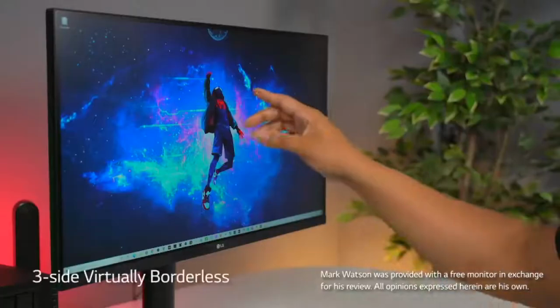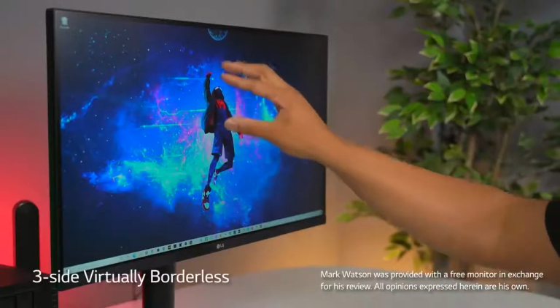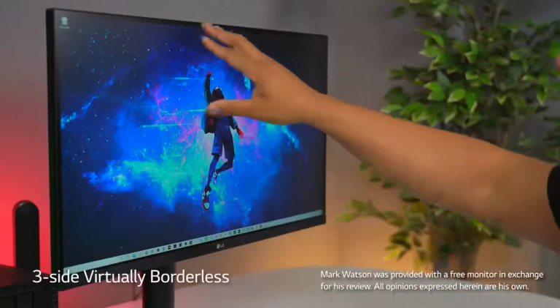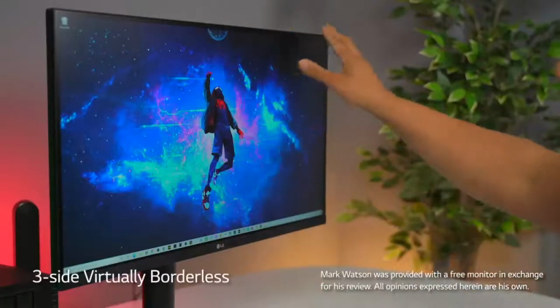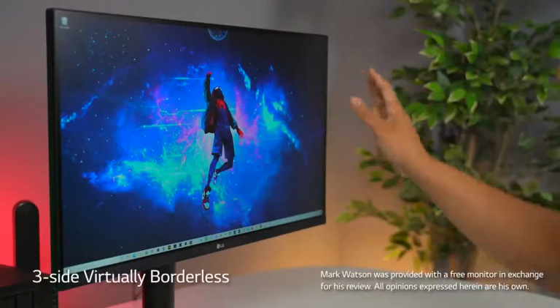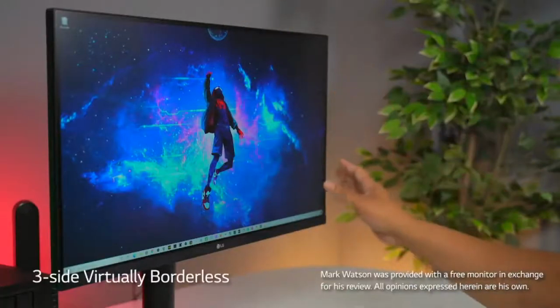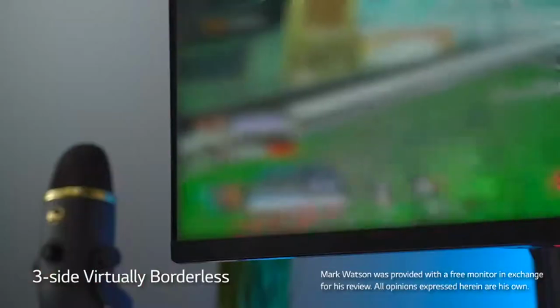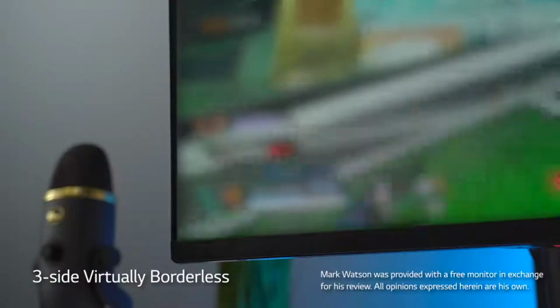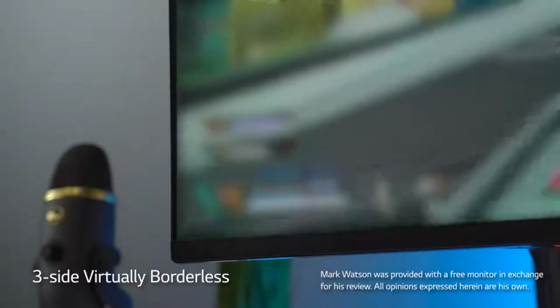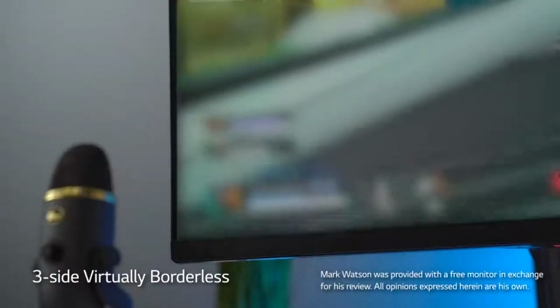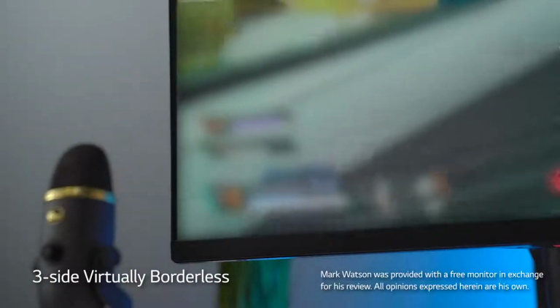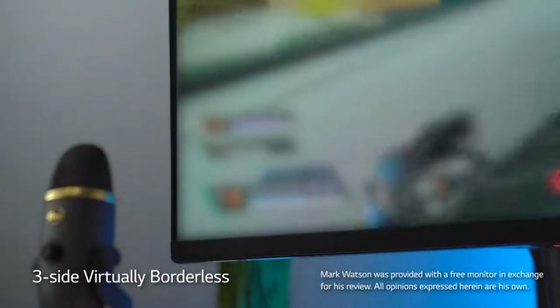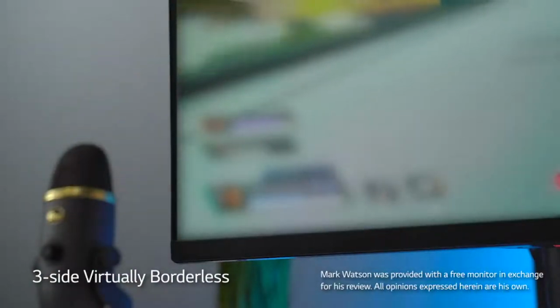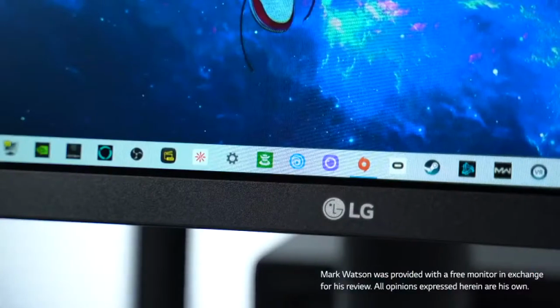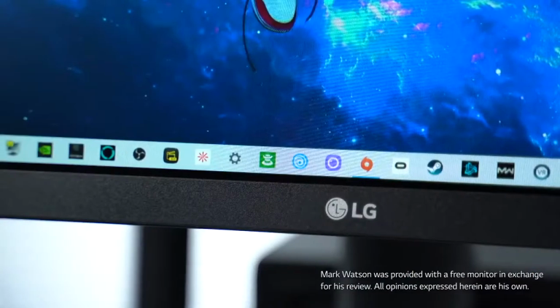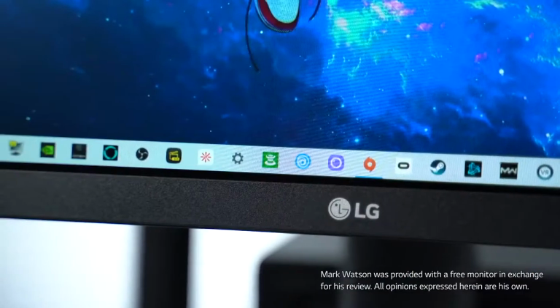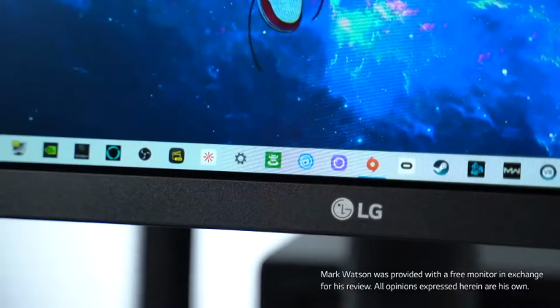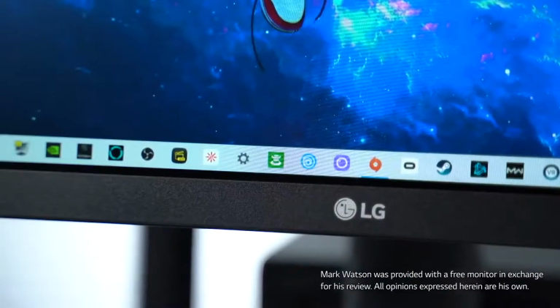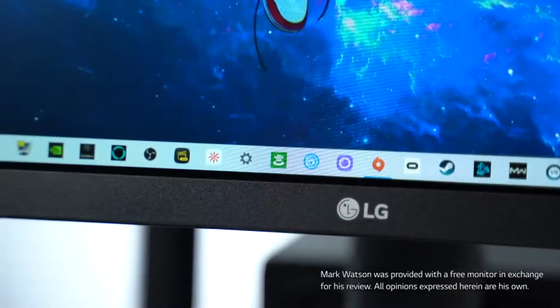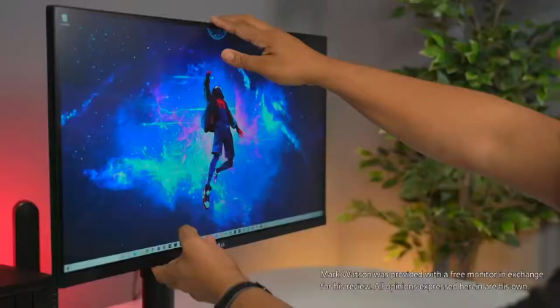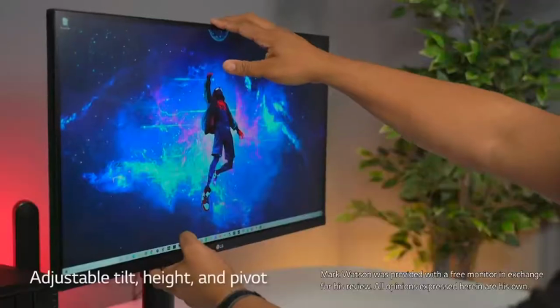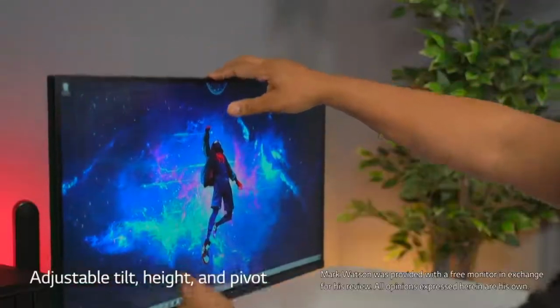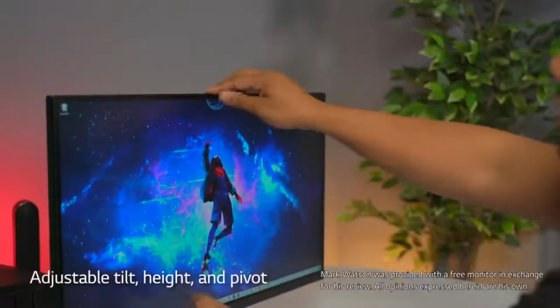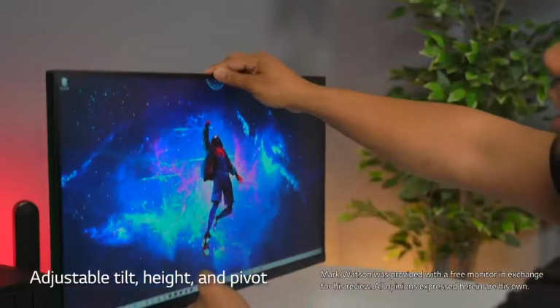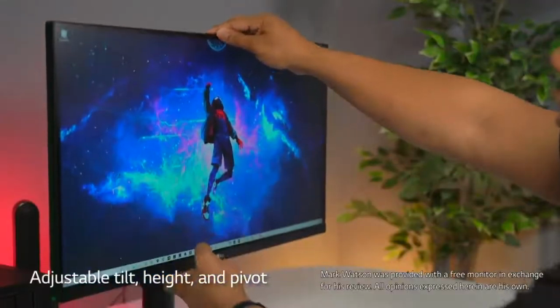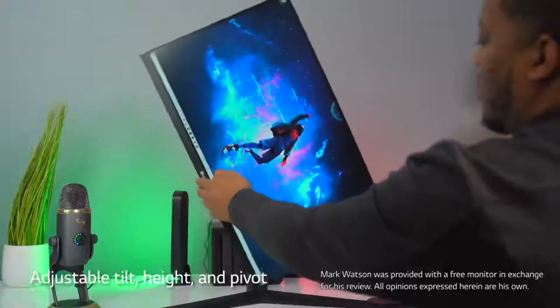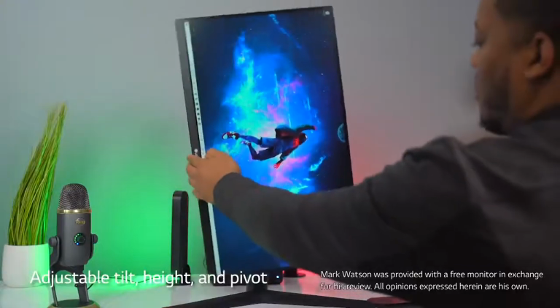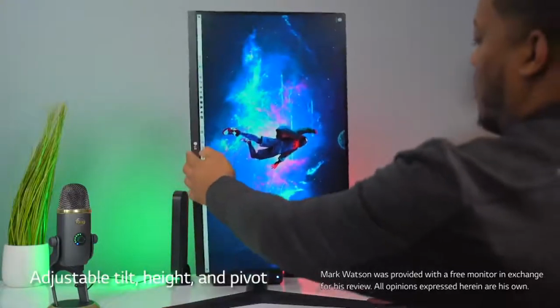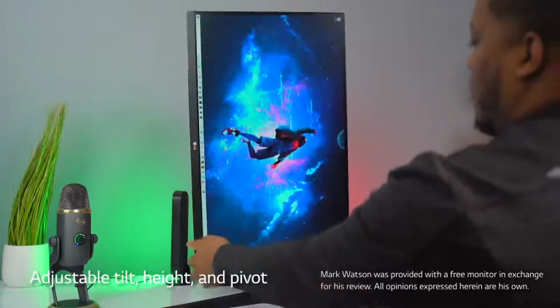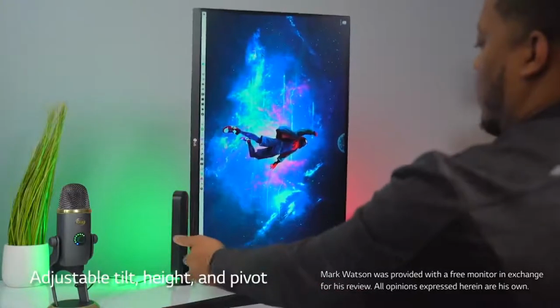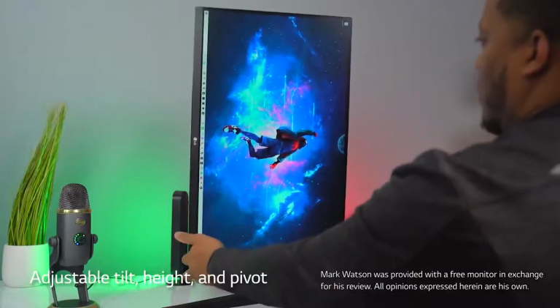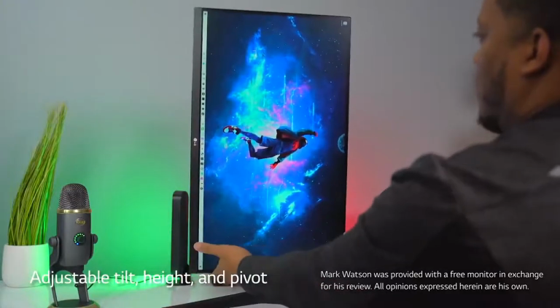Take a look at the bezel around this display. It is thin enough to where if you do stack two of these side by side, you're not going to have that much dead space in between. You can actually raise it up and down, and you can also rotate it to get it into portrait mode.